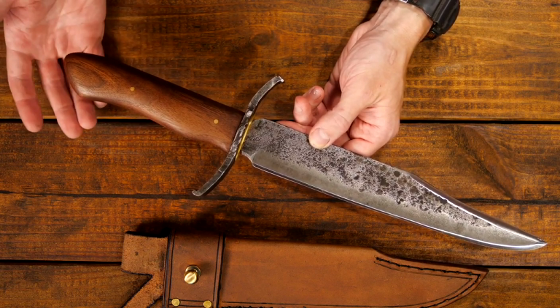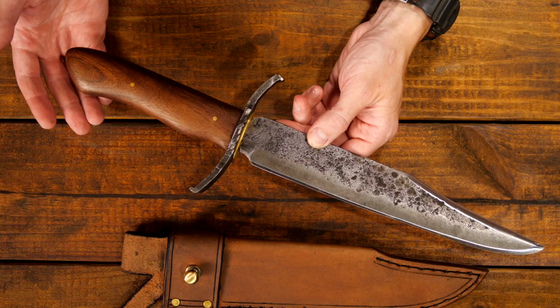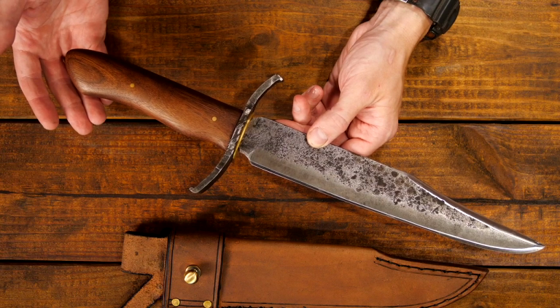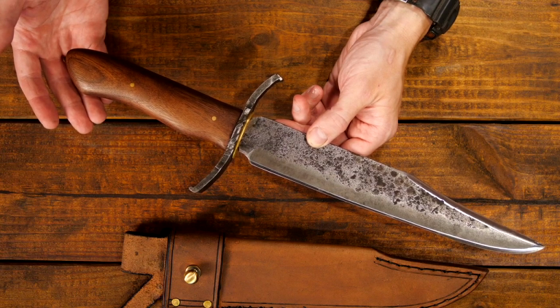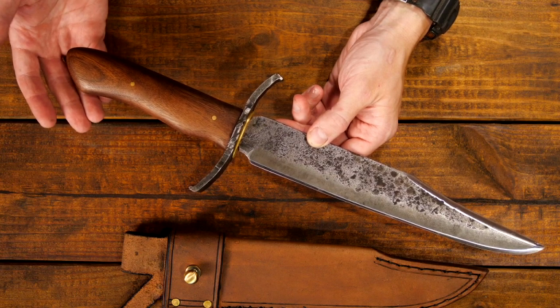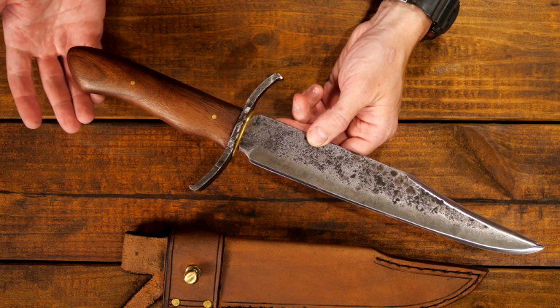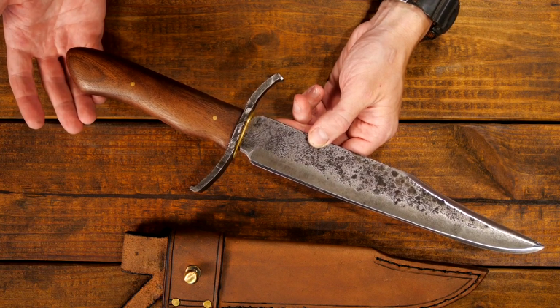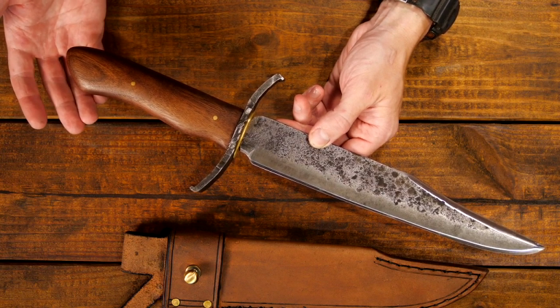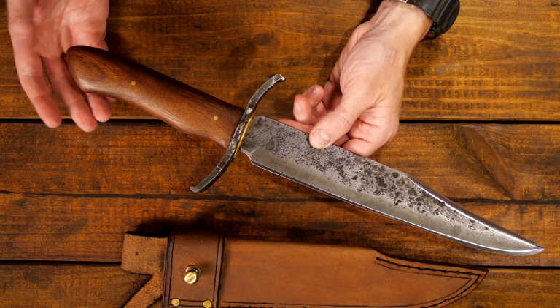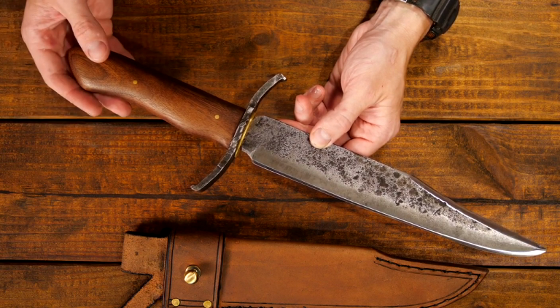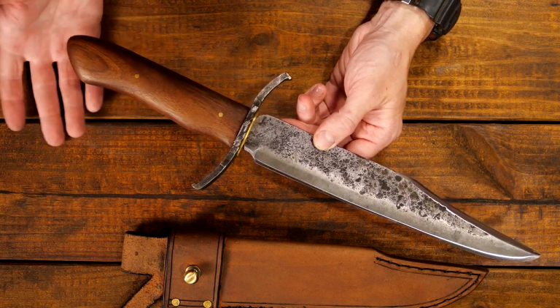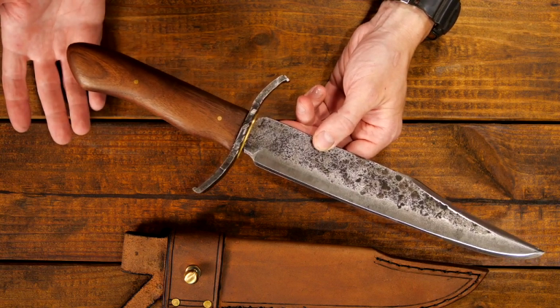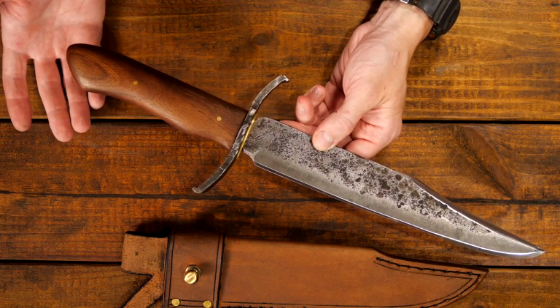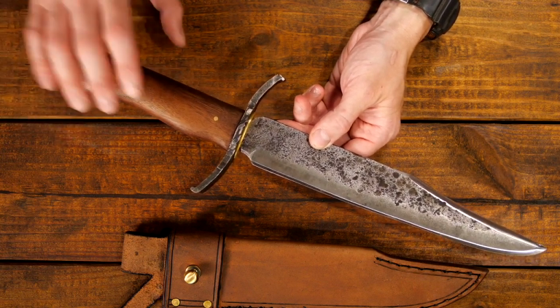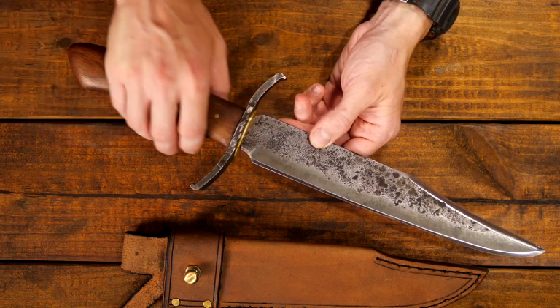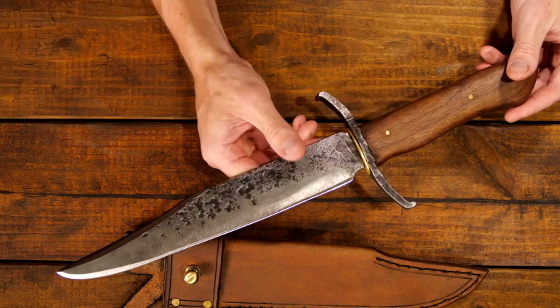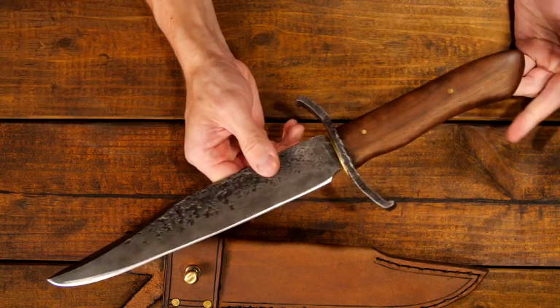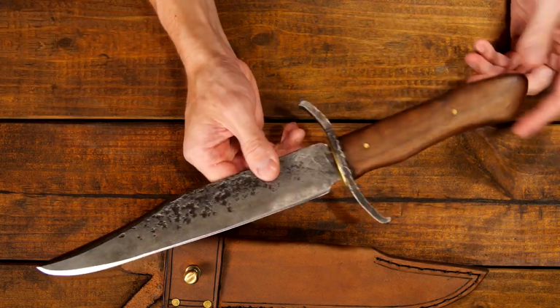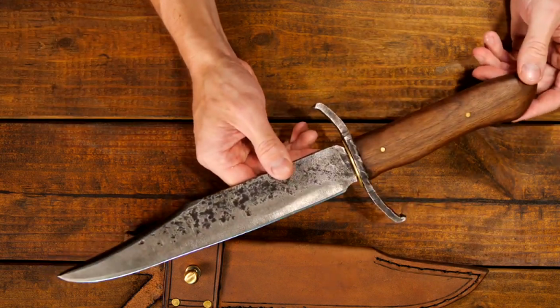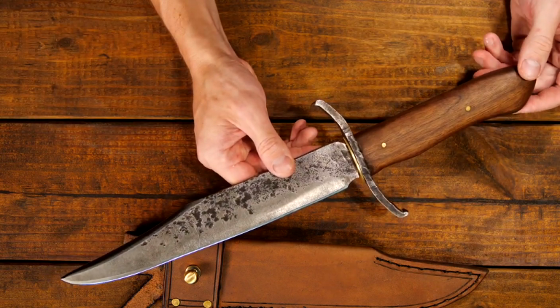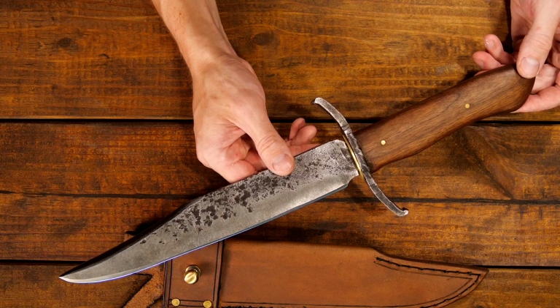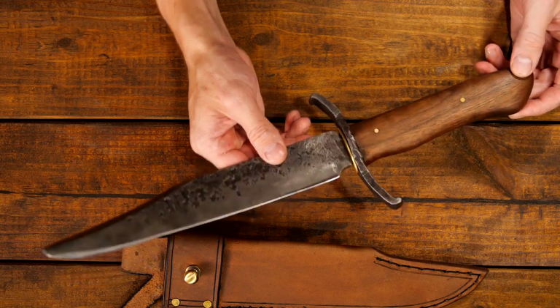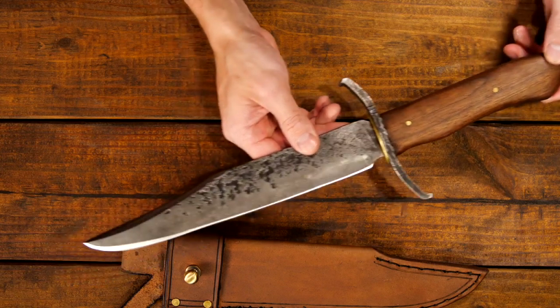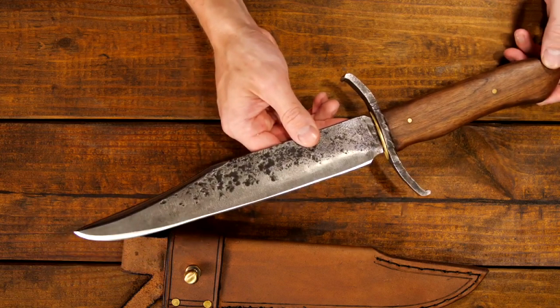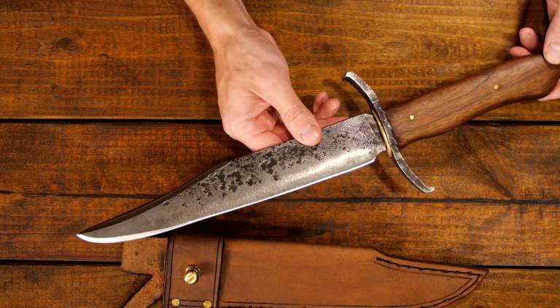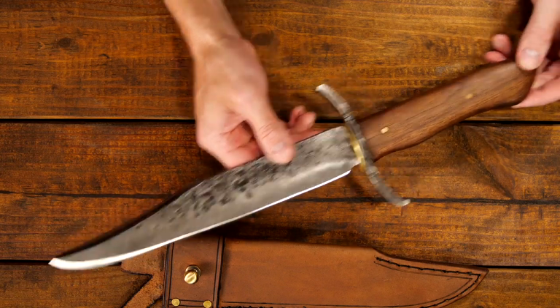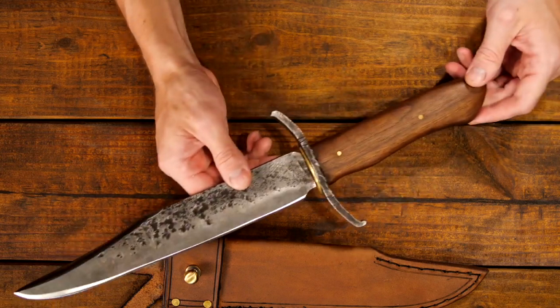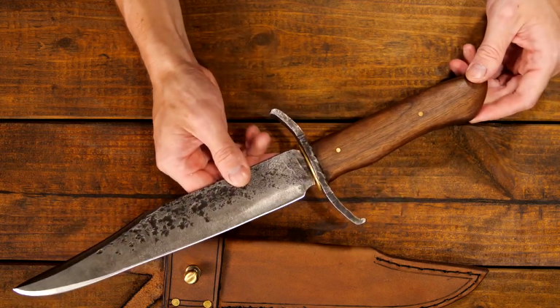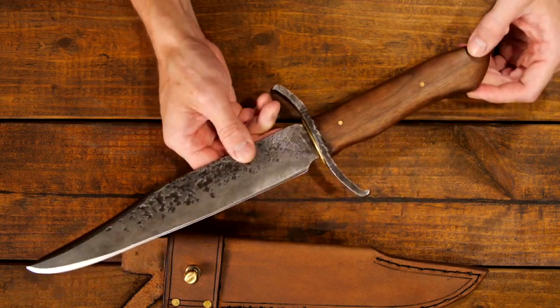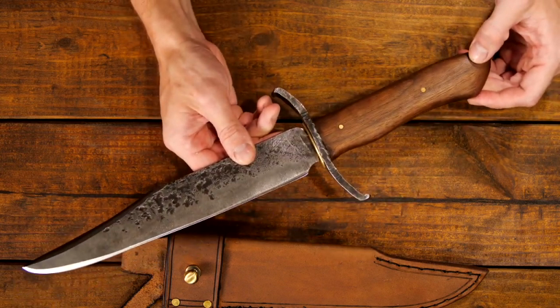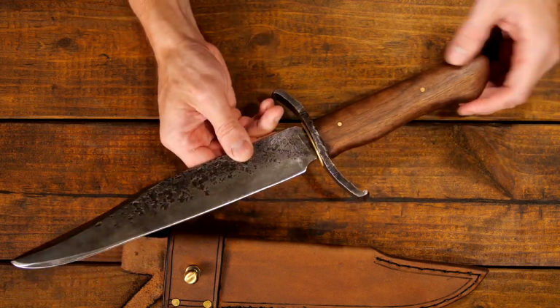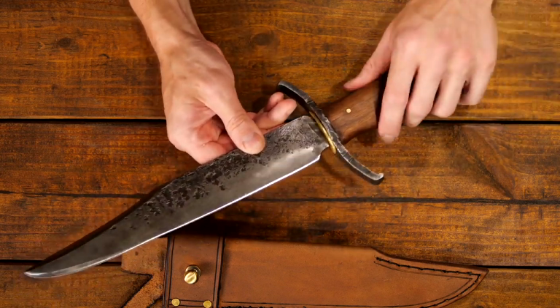Obviously any knife can be used for self-defense, but the bigger the better. So this would be a great camp knife or hunting knife.